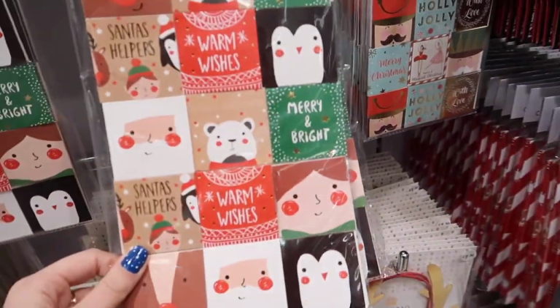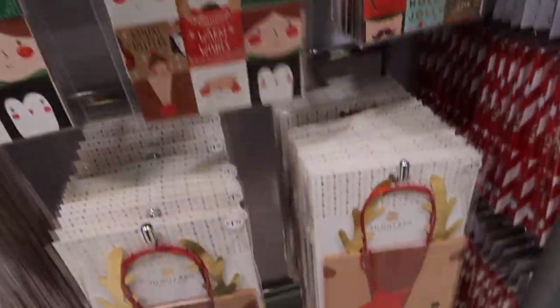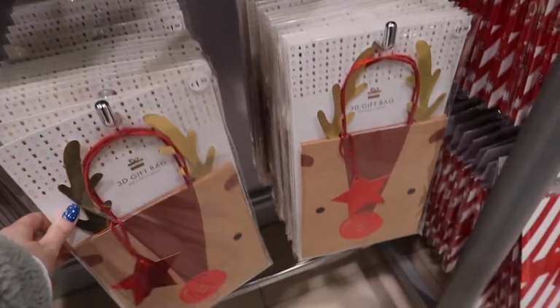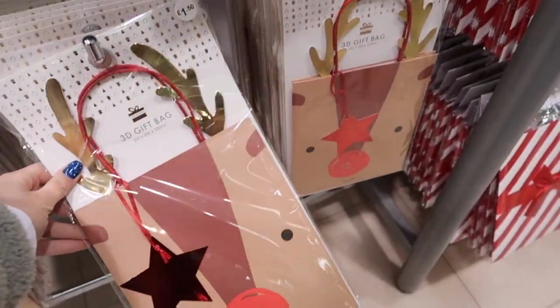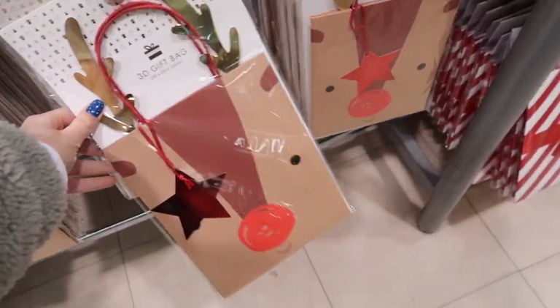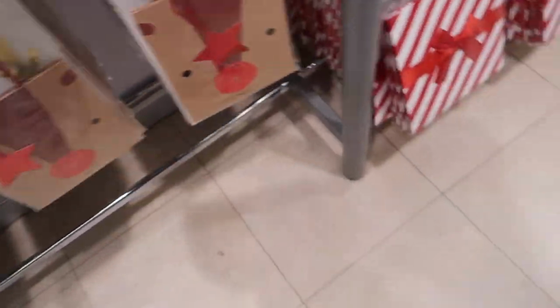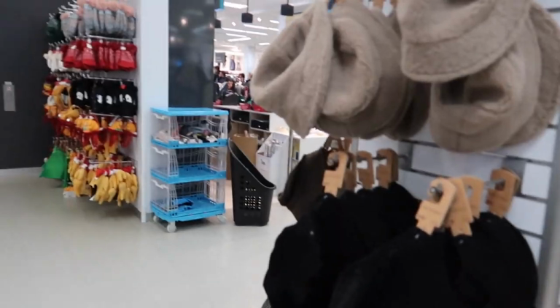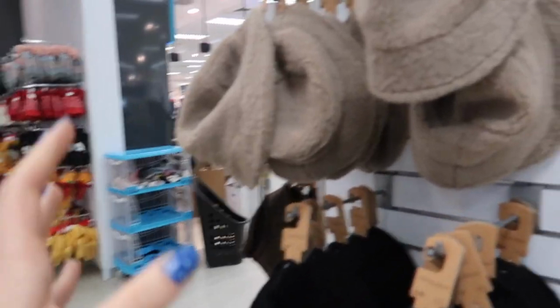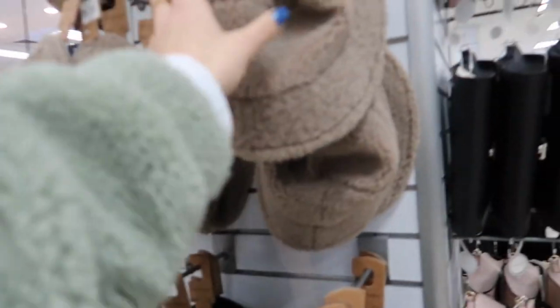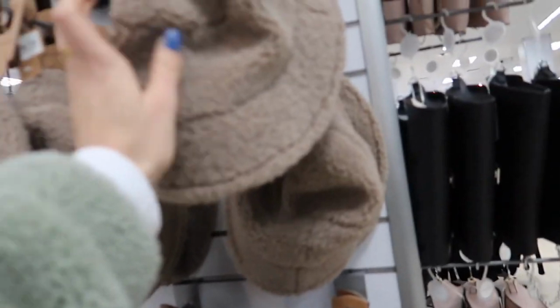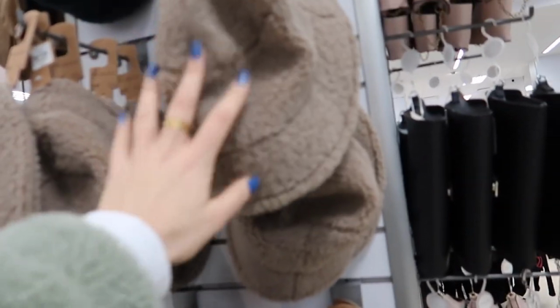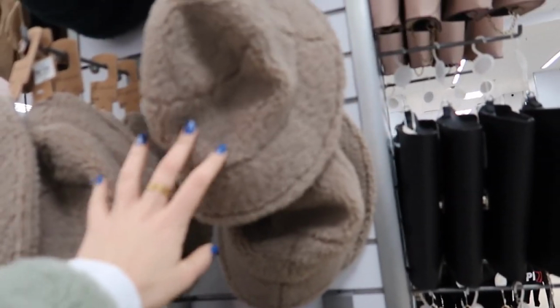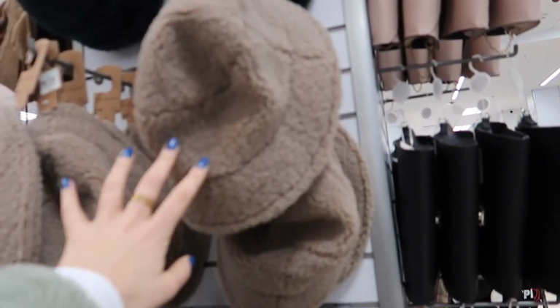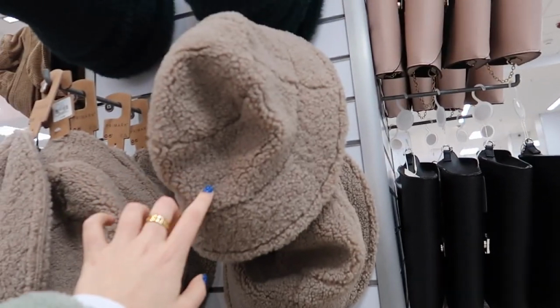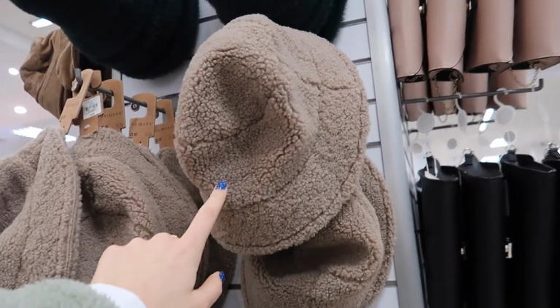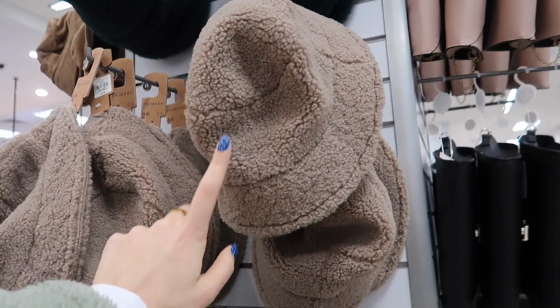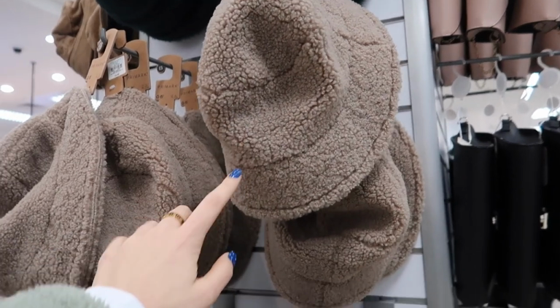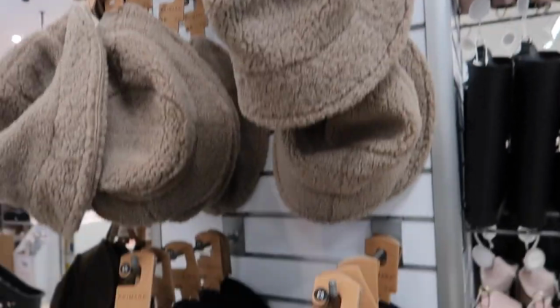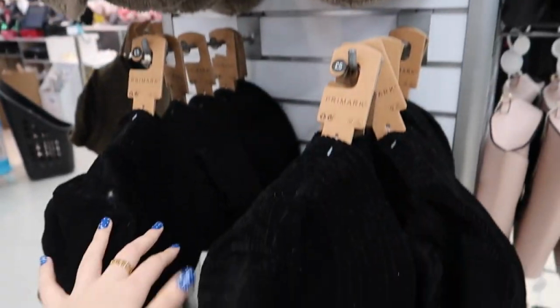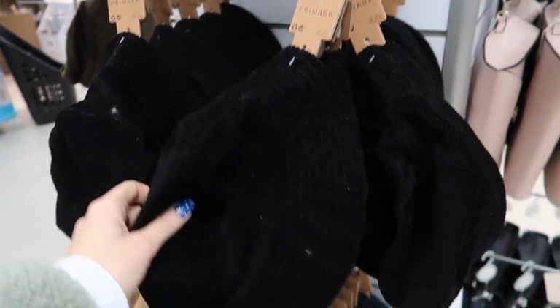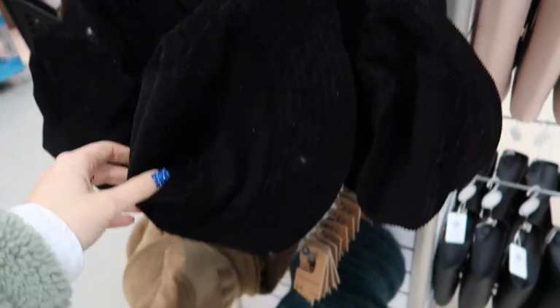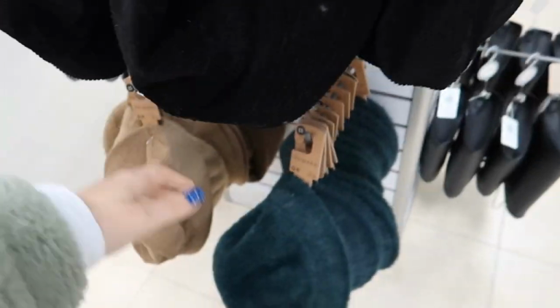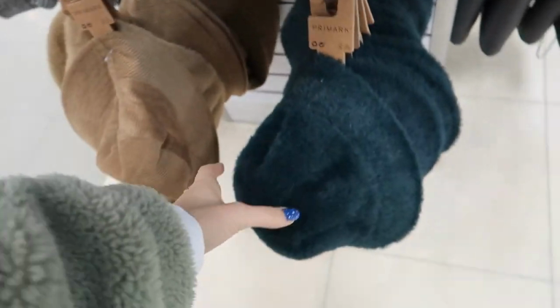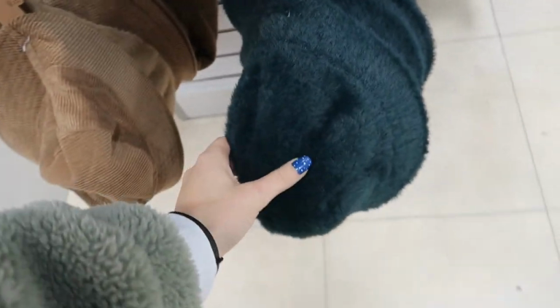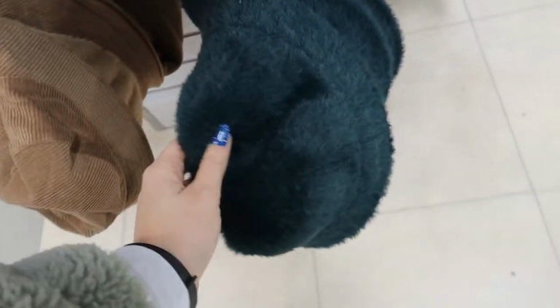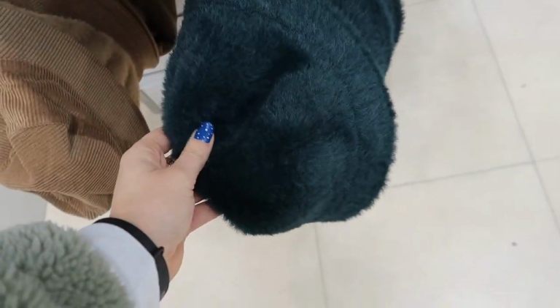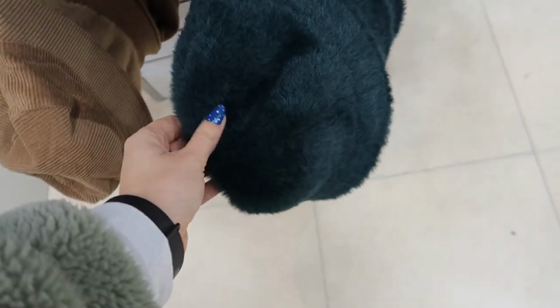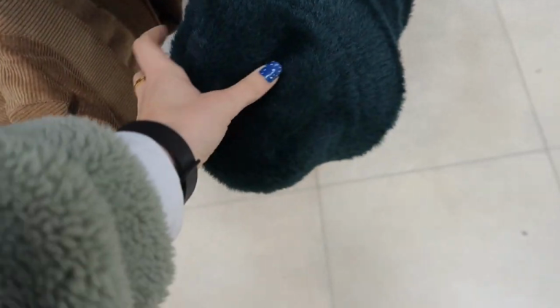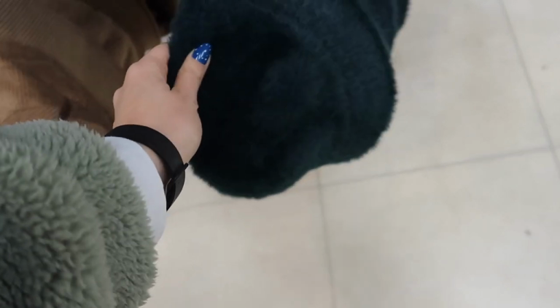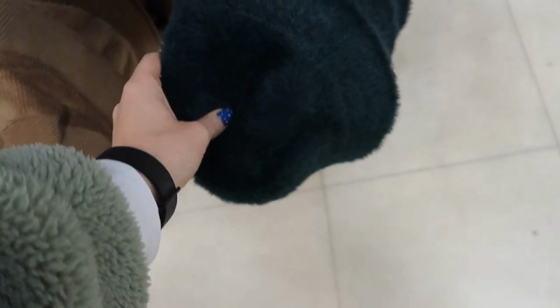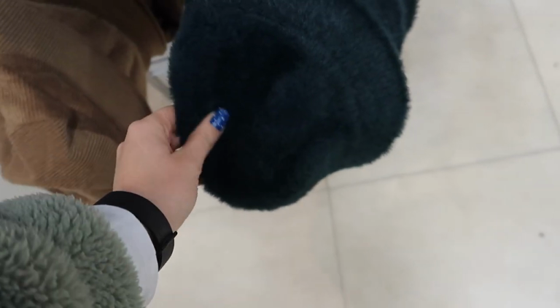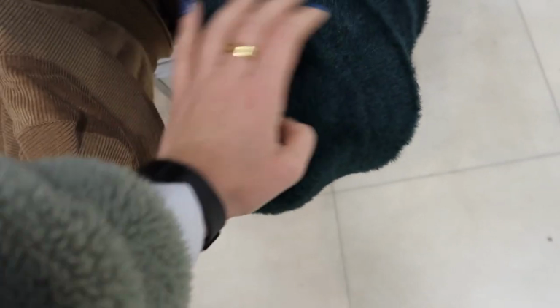There are gift tags here, and this is the other color of the hat that I have in black — they didn't have this color in my local Primark. More bucket hats — I like this one but I'm not sure about the fur.